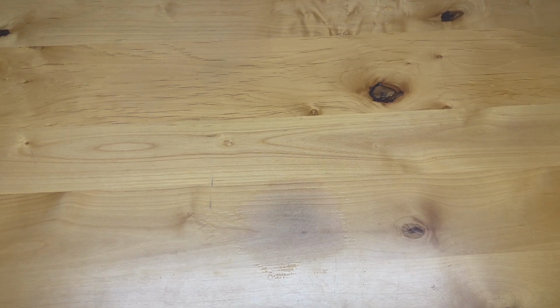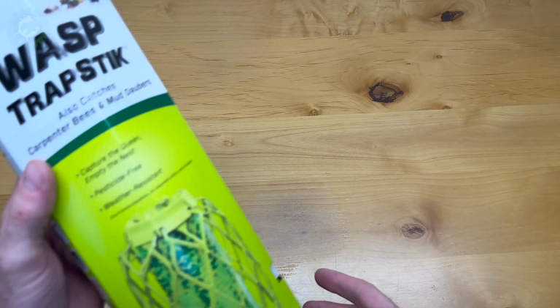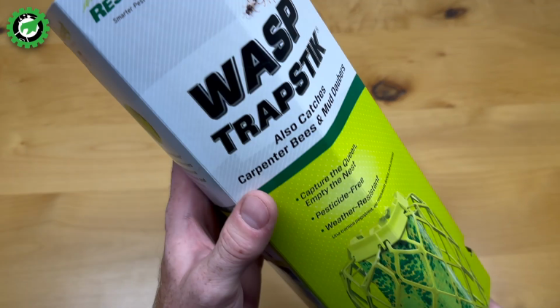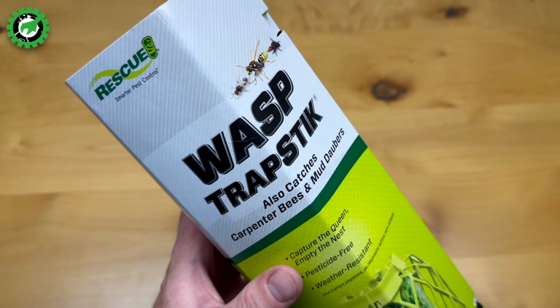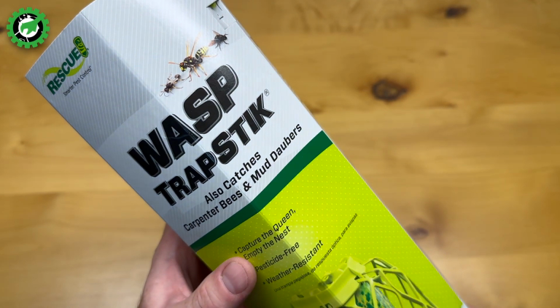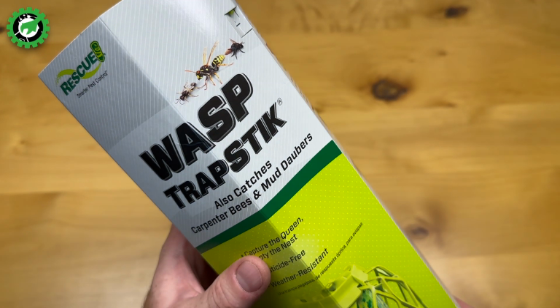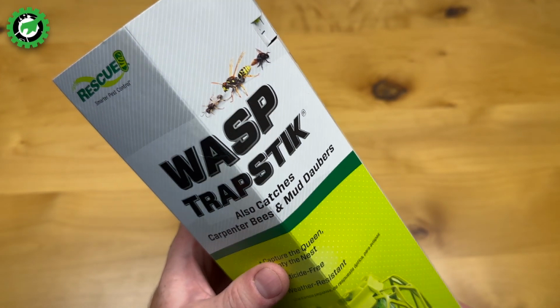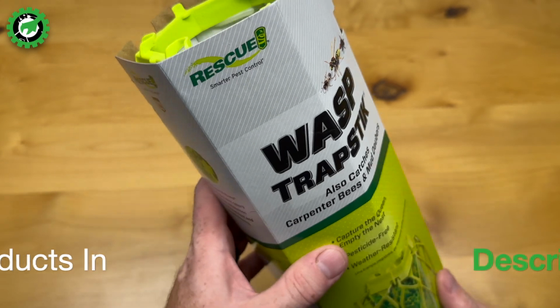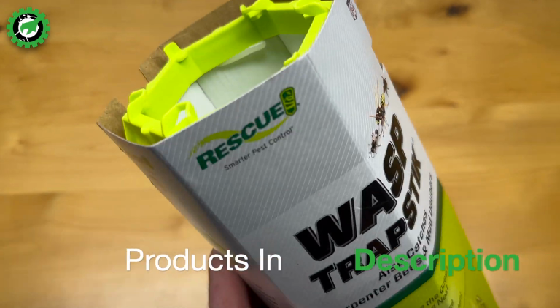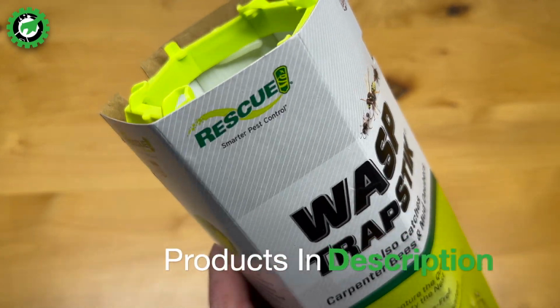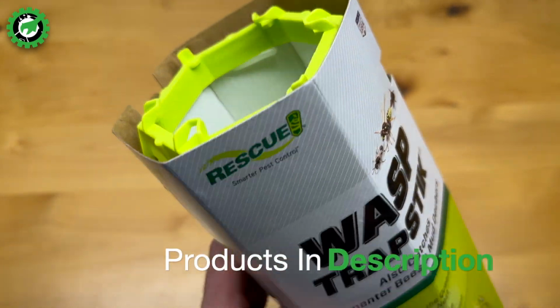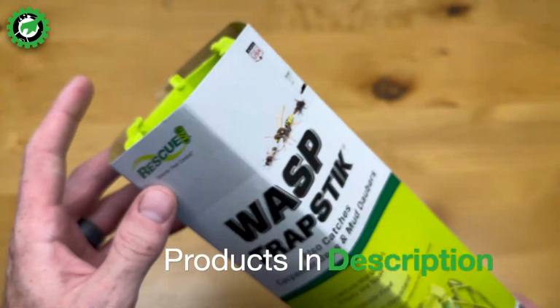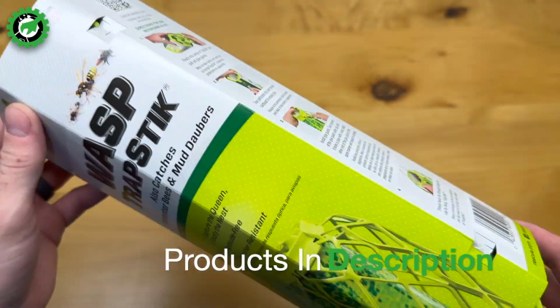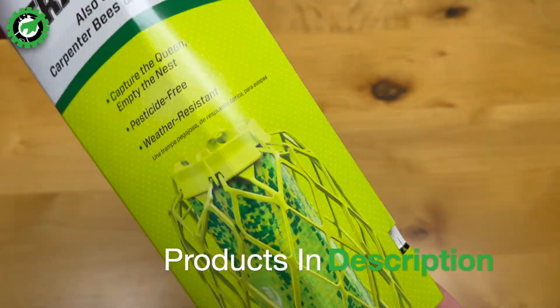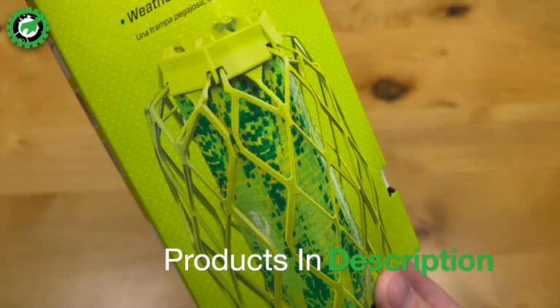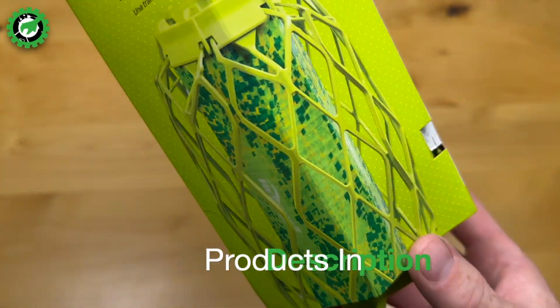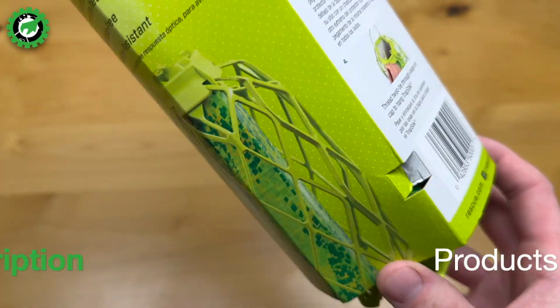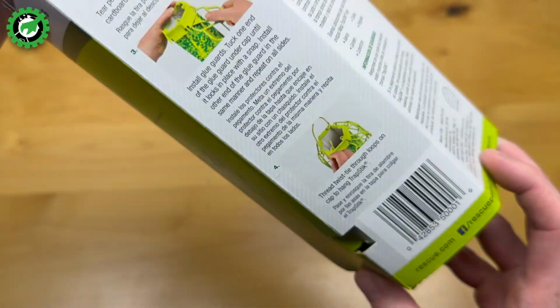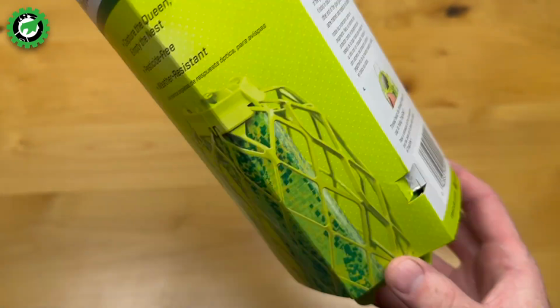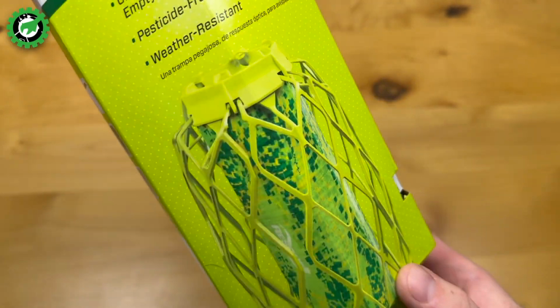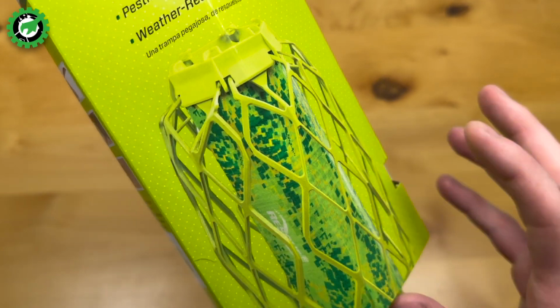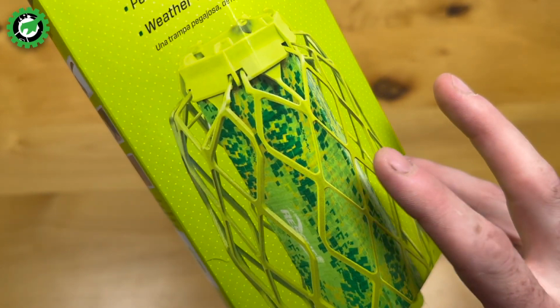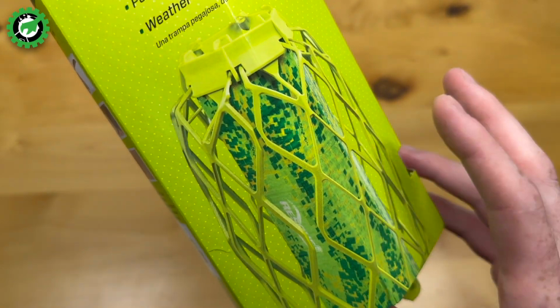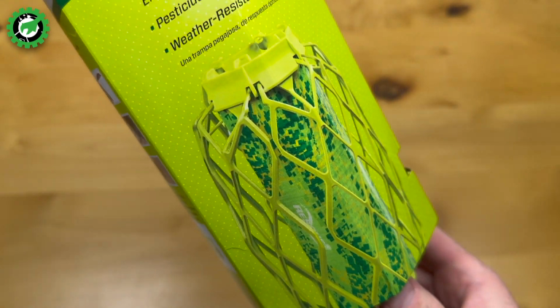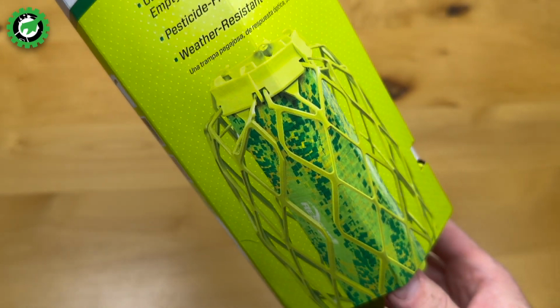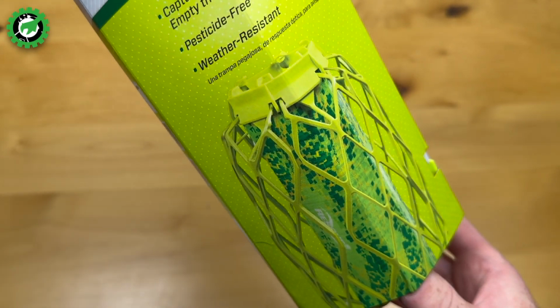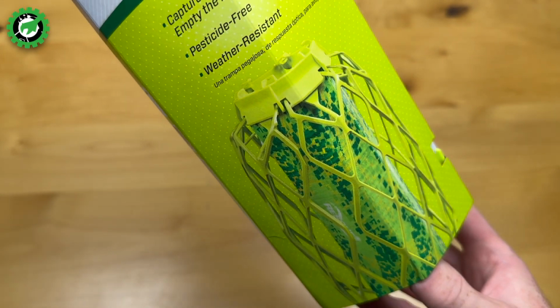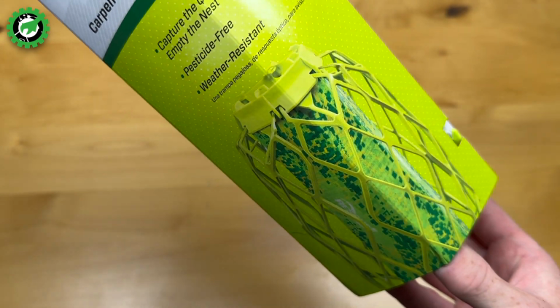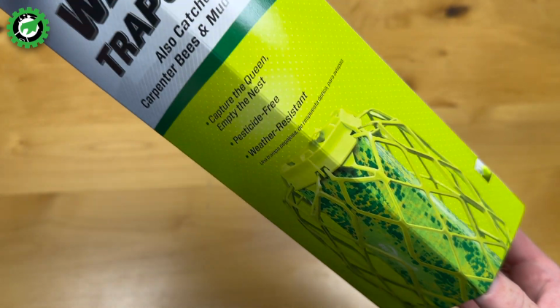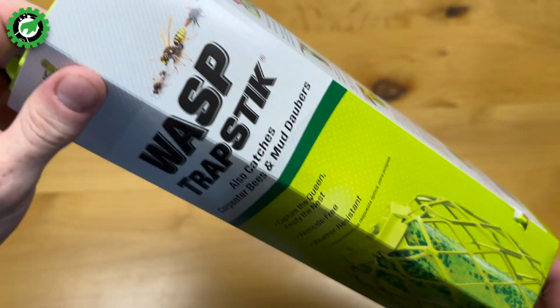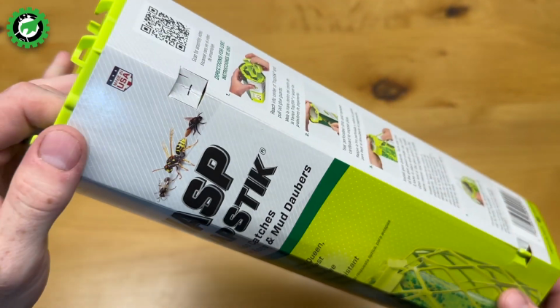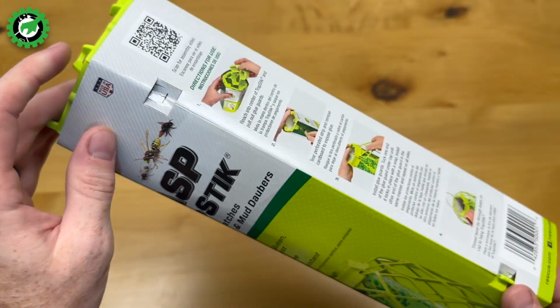So today we're talking about the Wasp Trapstick through Rescue Pest Control. It's this crazy-looking device, and it's got a little sticky mat that the wasps will hopefully be attracted to and stick to. First, let's set it up.